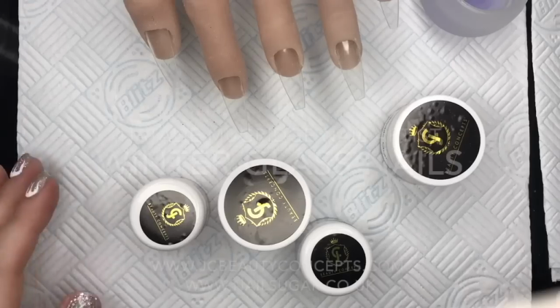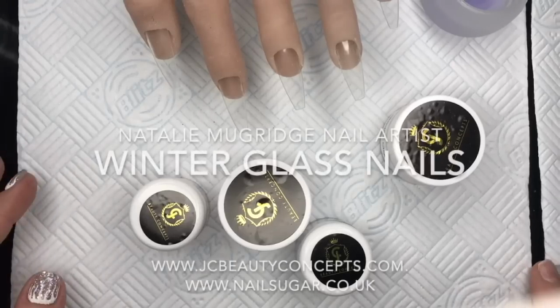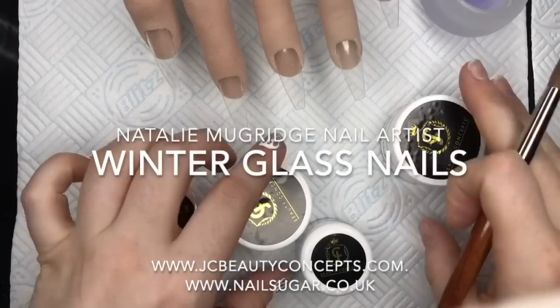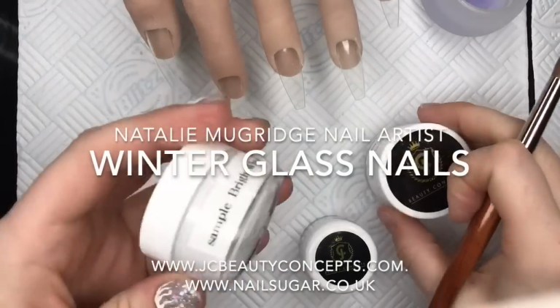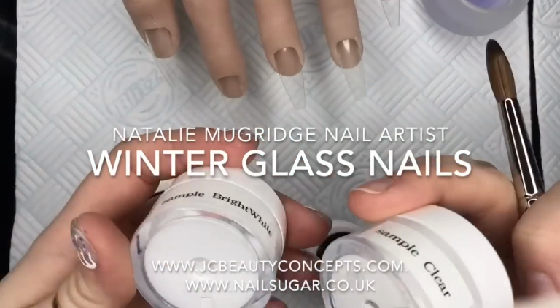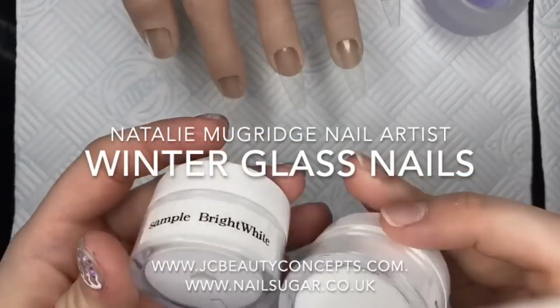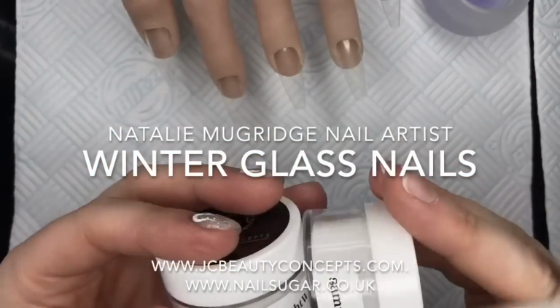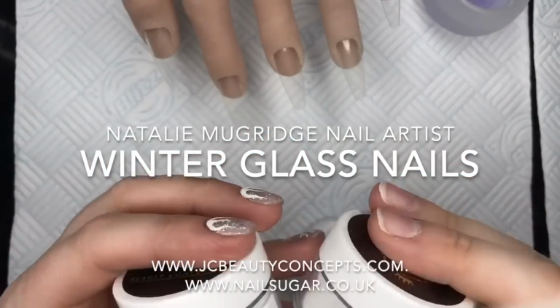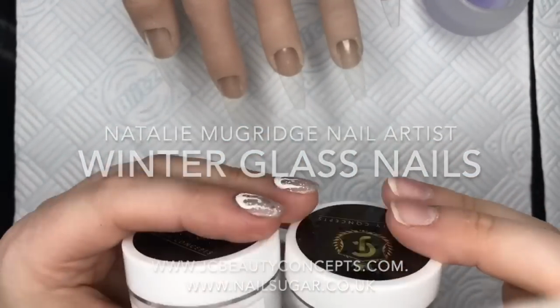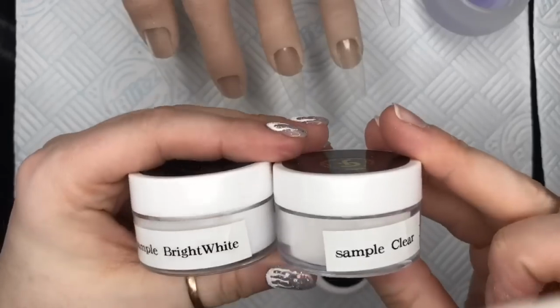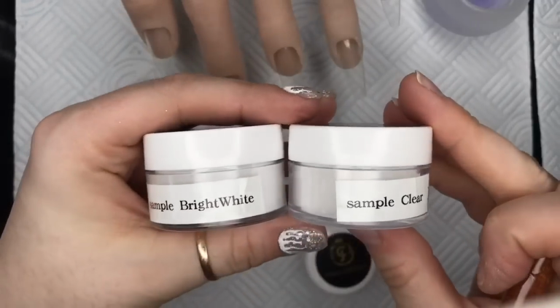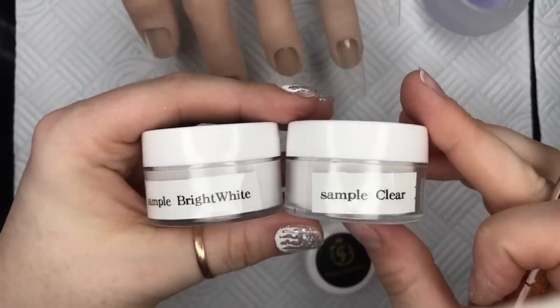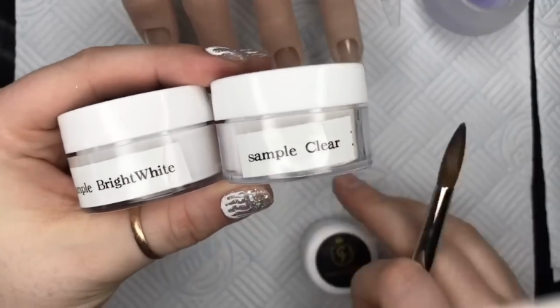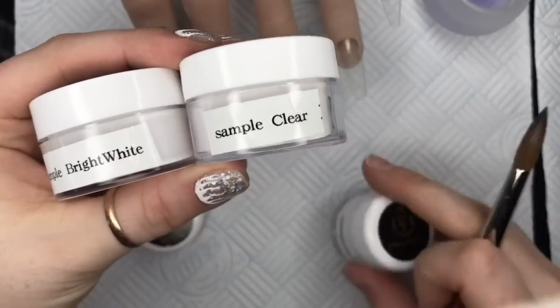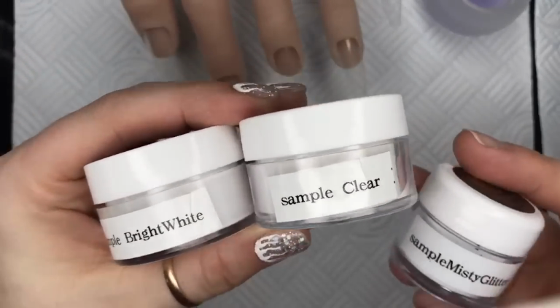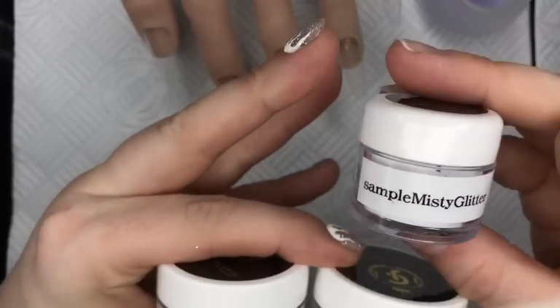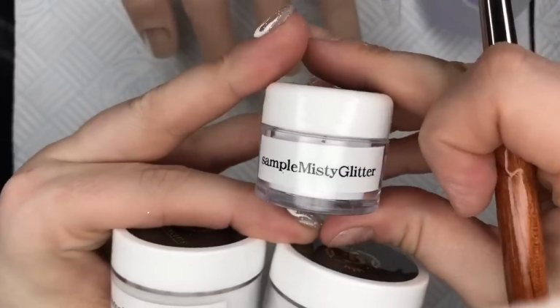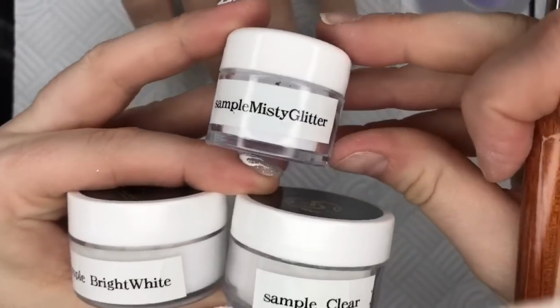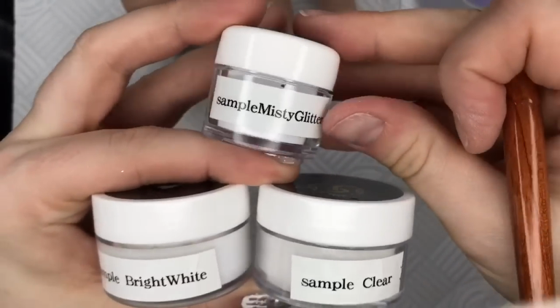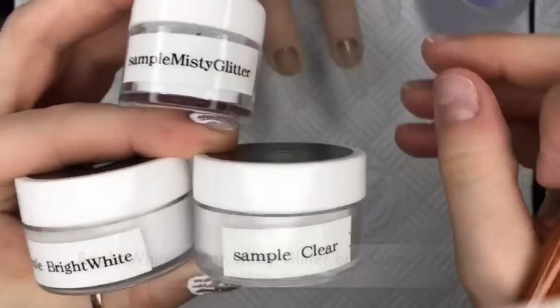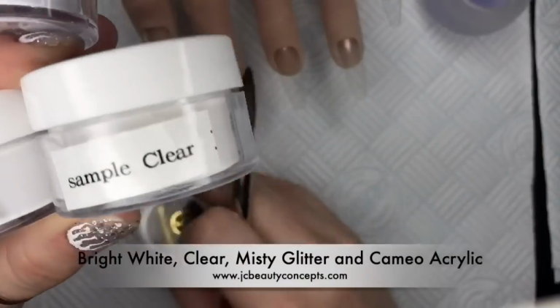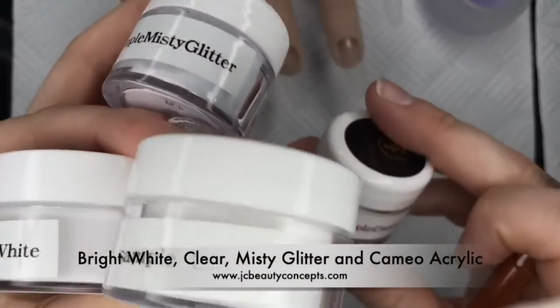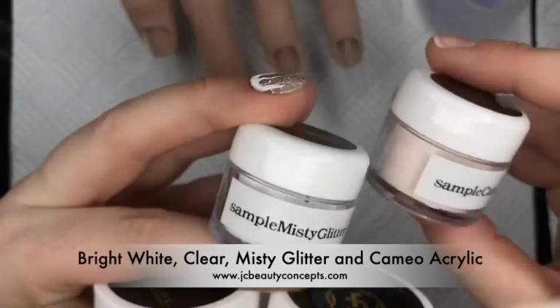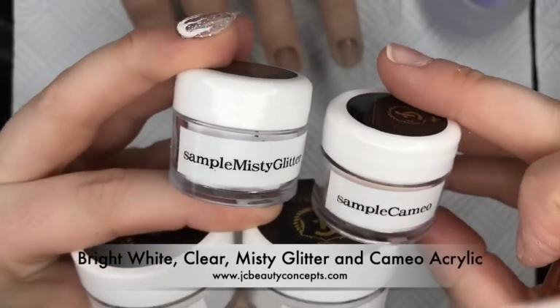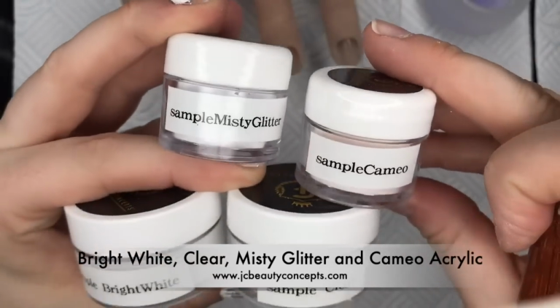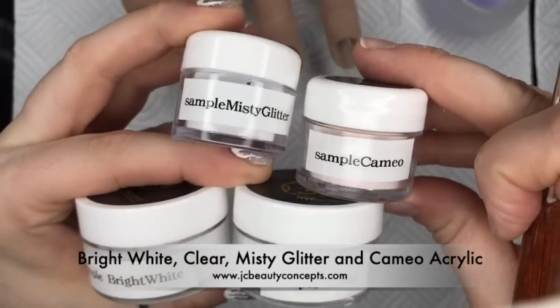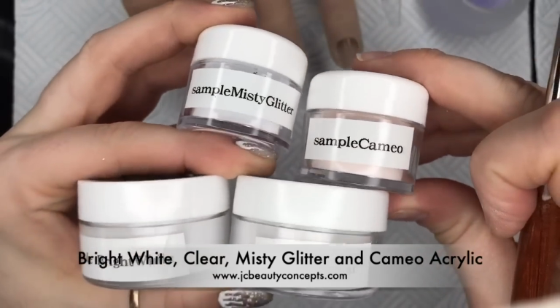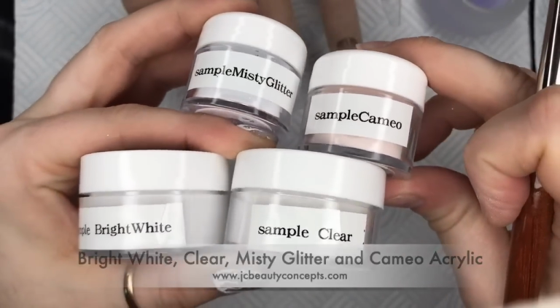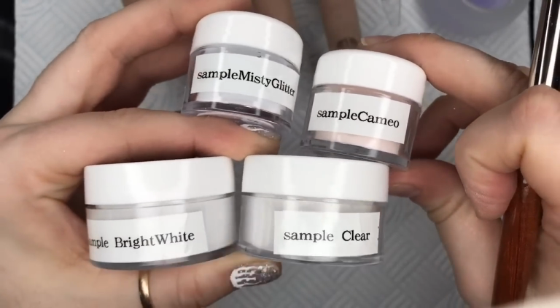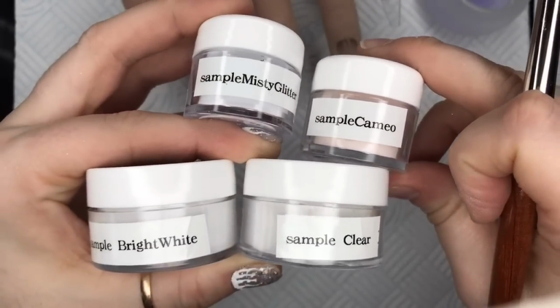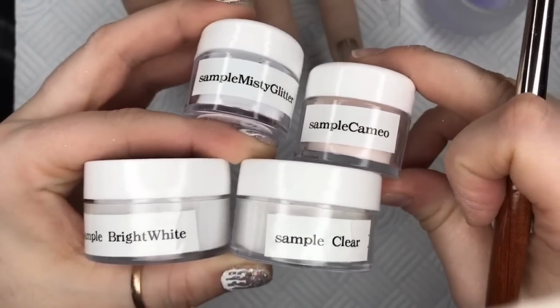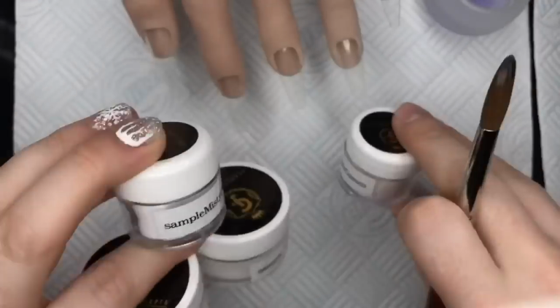Hi everyone, welcome back to a new video. In today's video I am going to be creating a set using my JC Beauty Concepts acrylic. I've got bright white, clear, misty glitter and cameo.